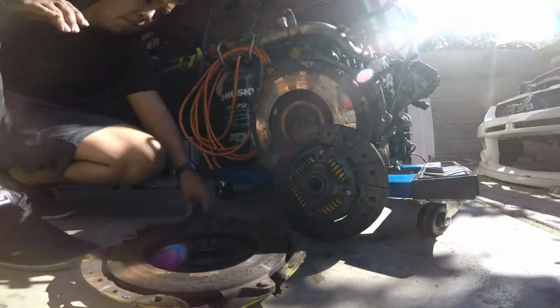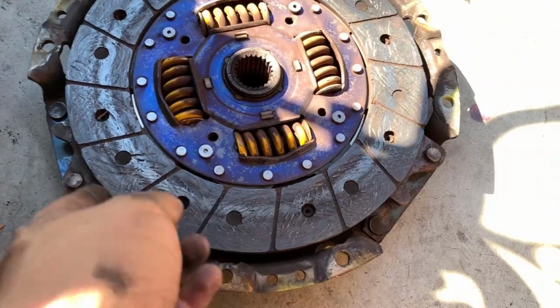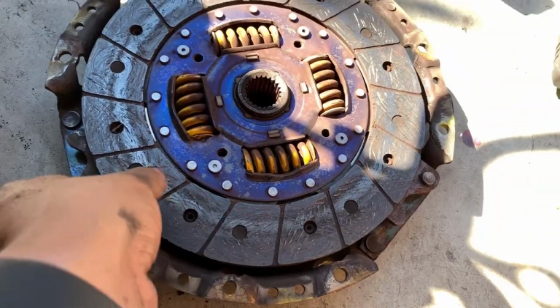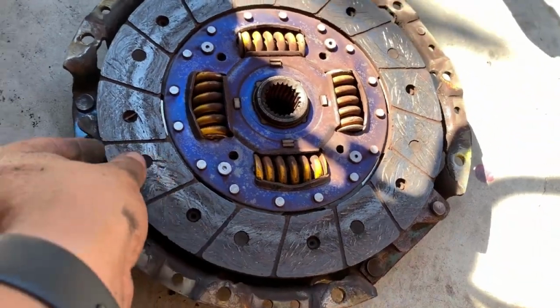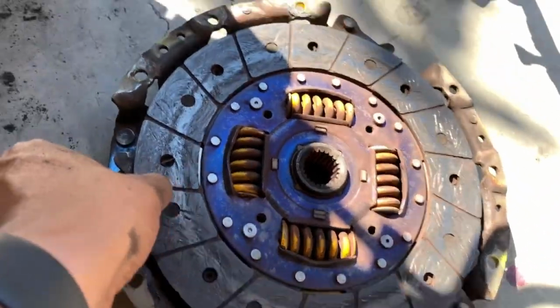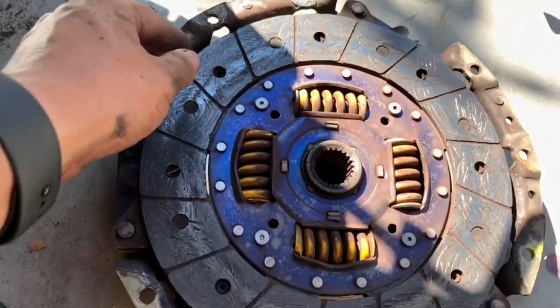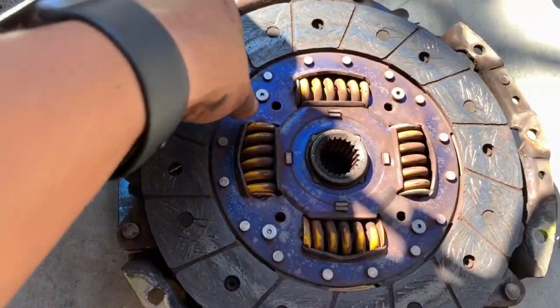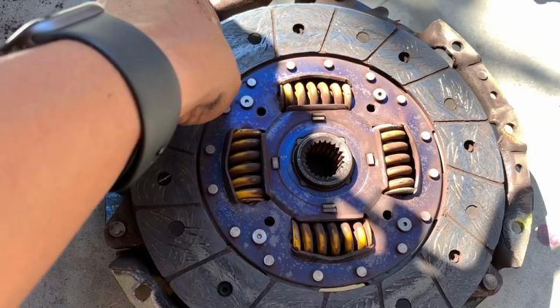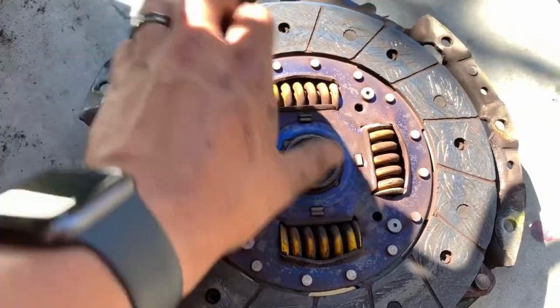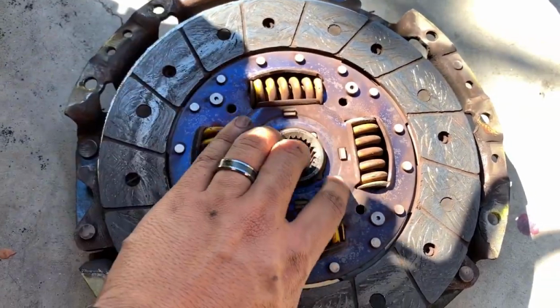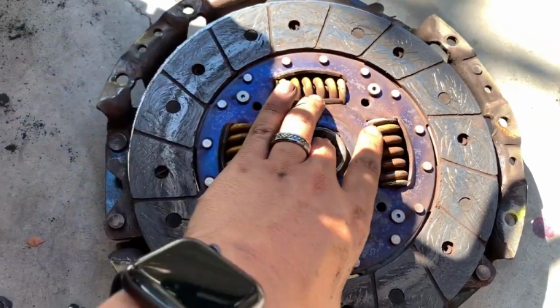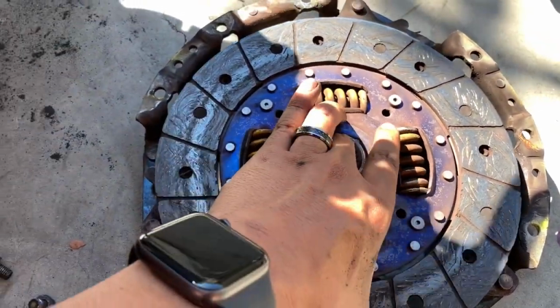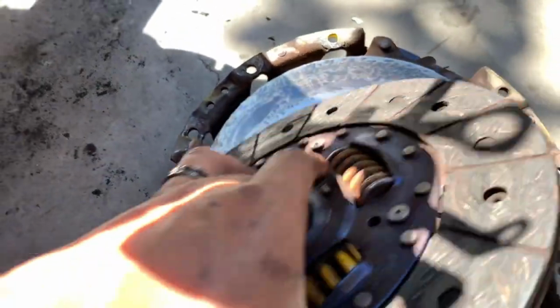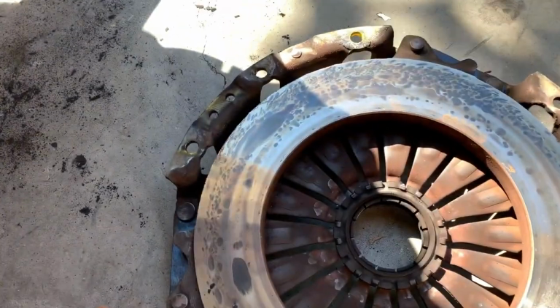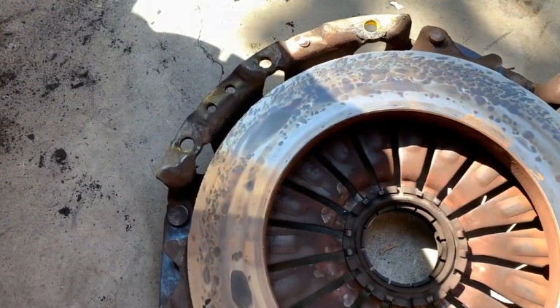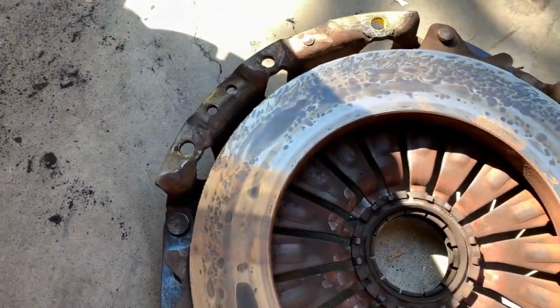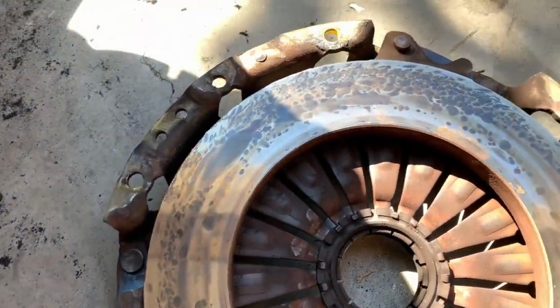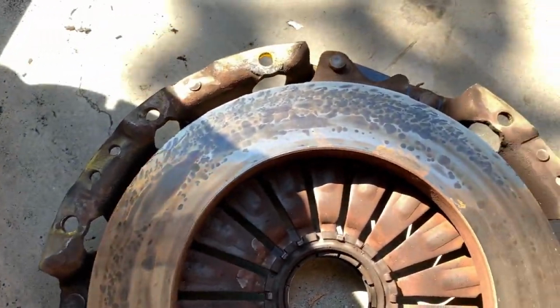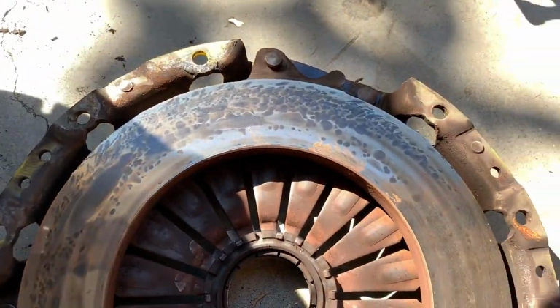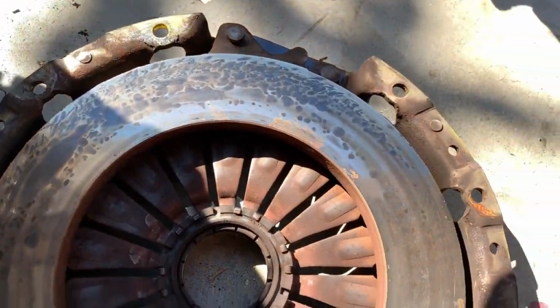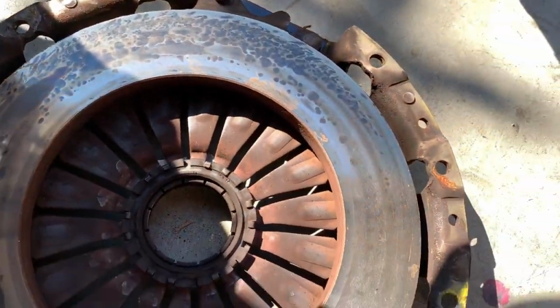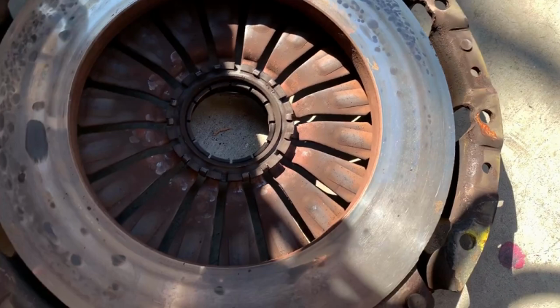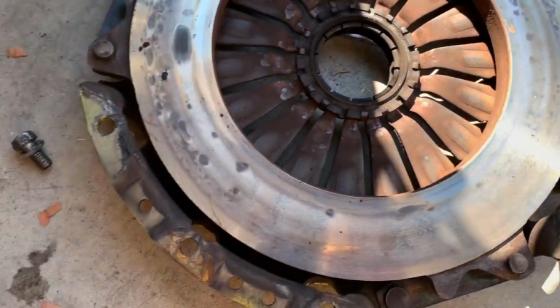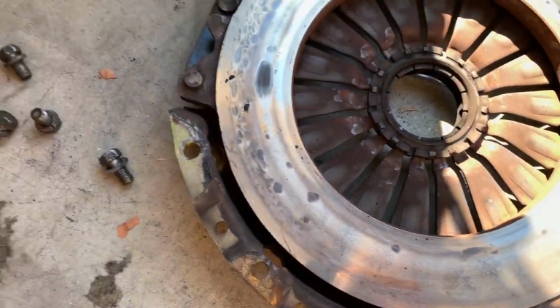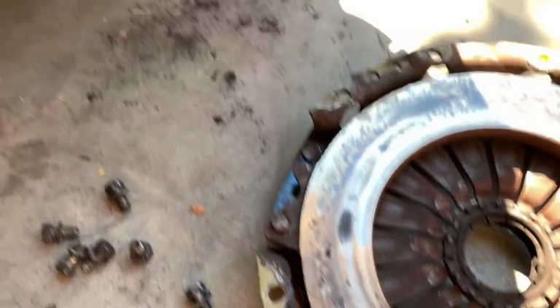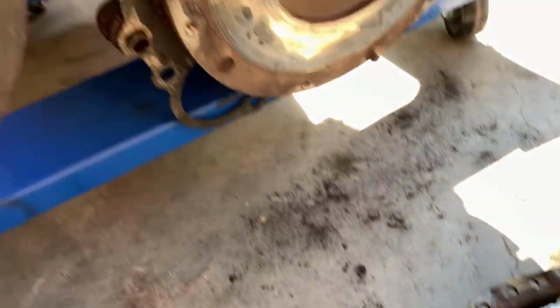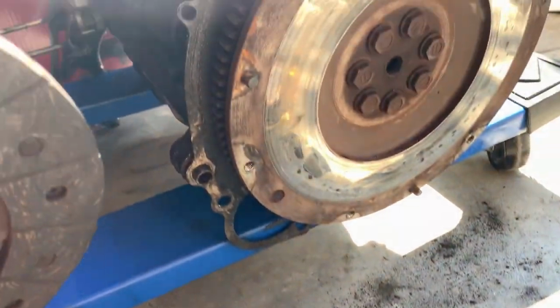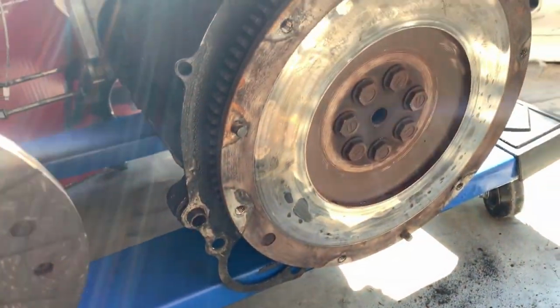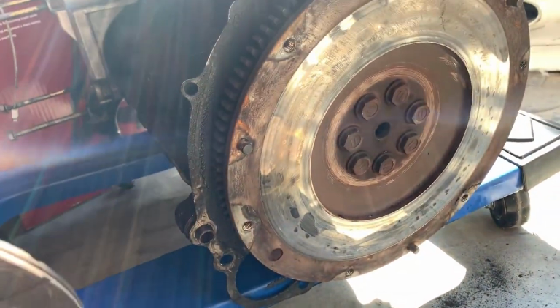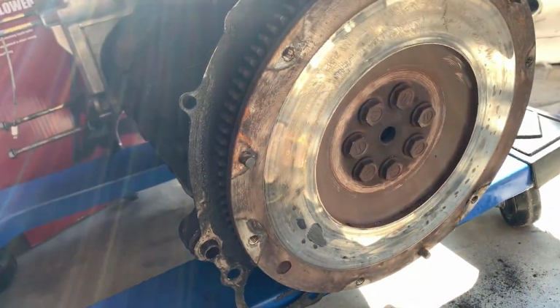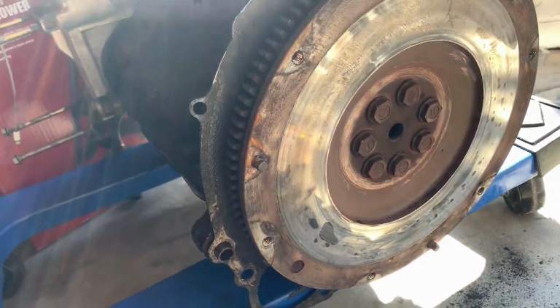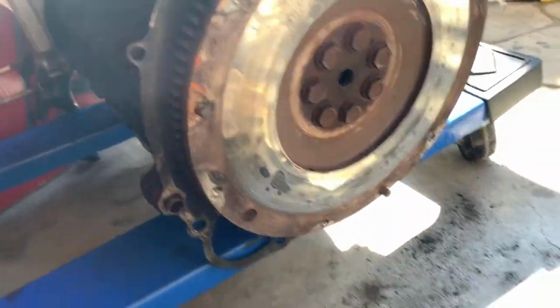Seems like I might need a new clutch. Look at this — I've got burn spots everywhere. Gonna need to resurface this.